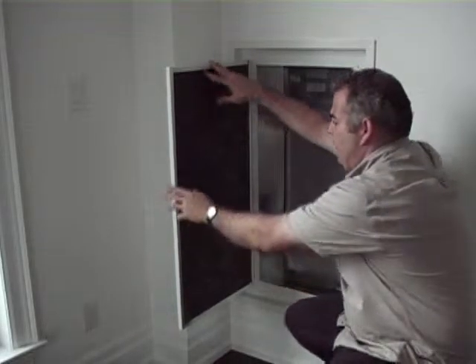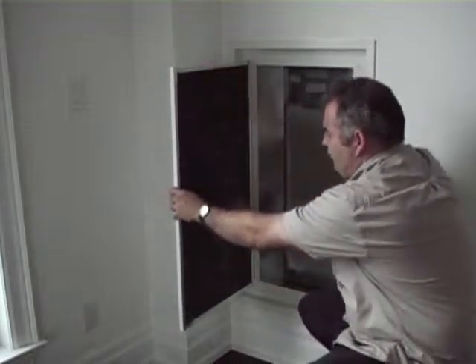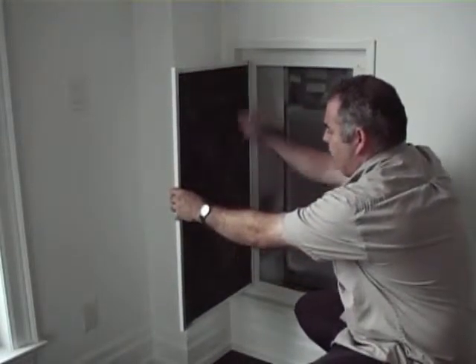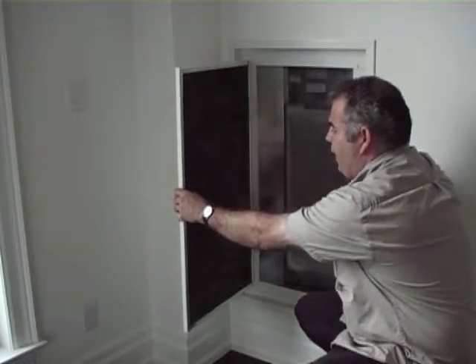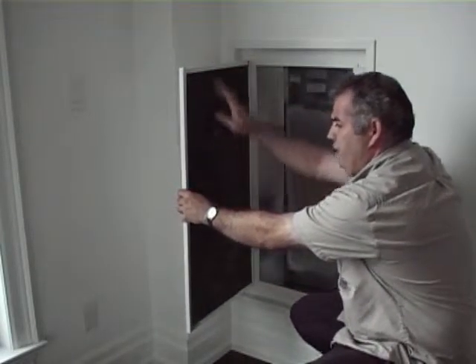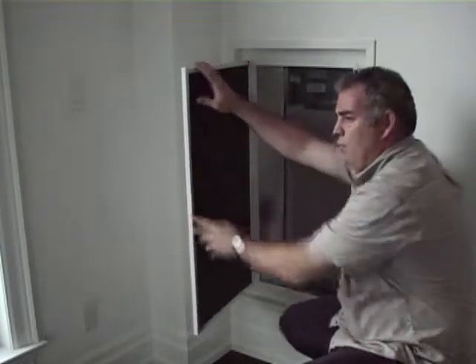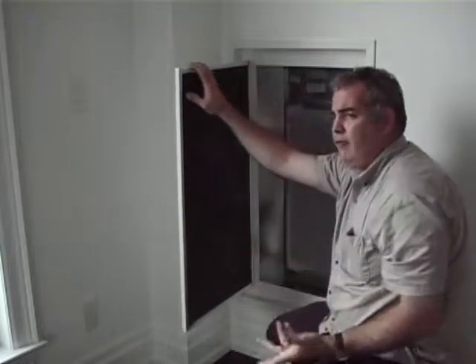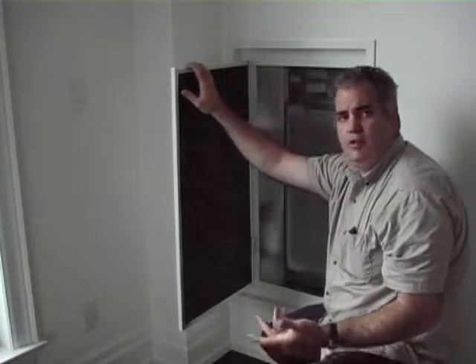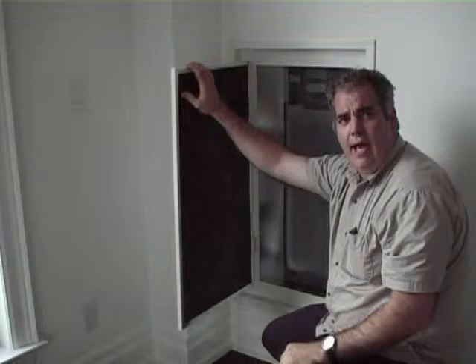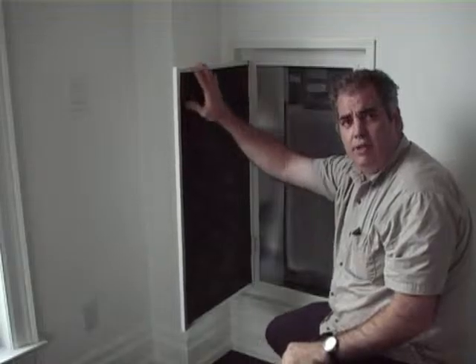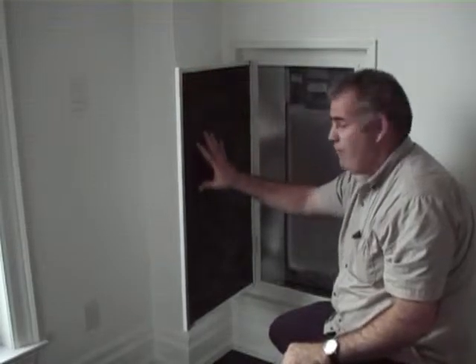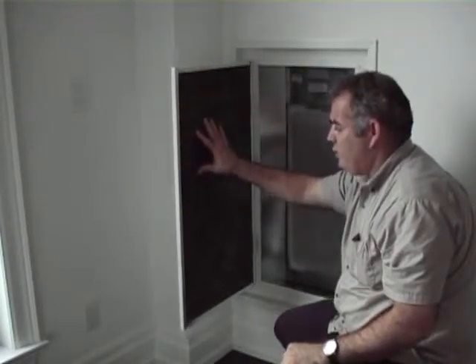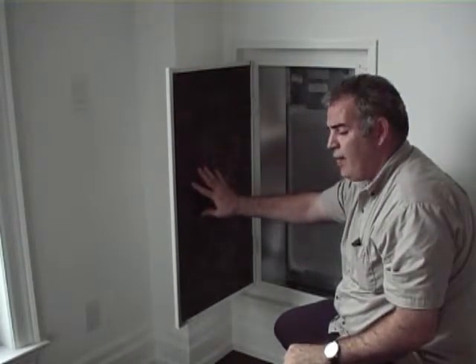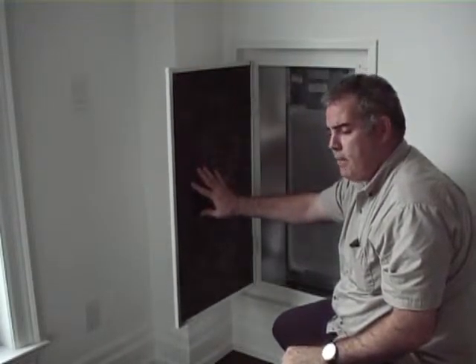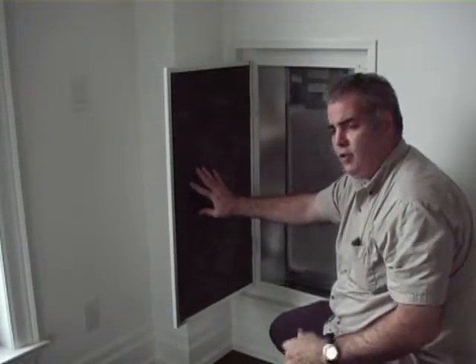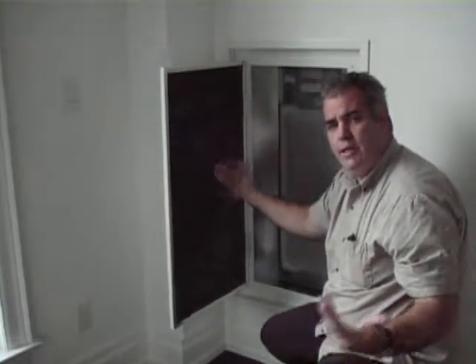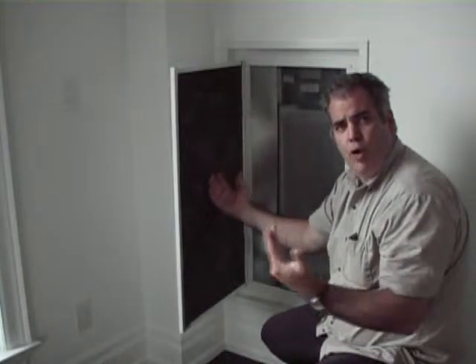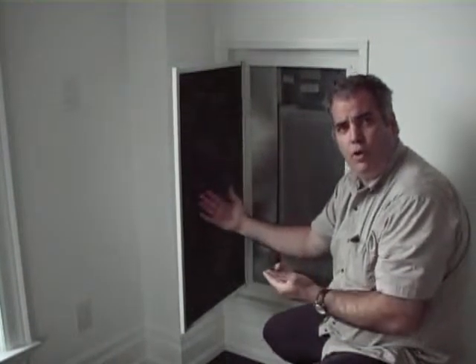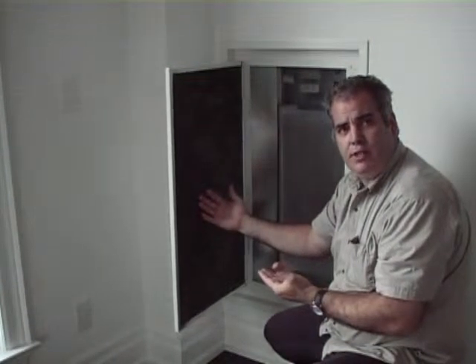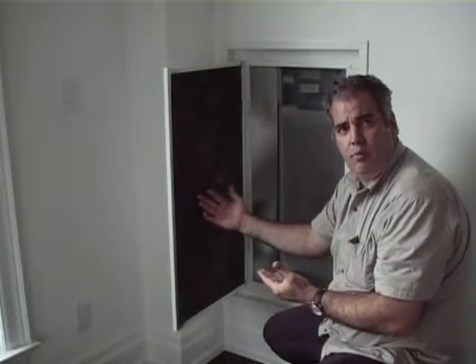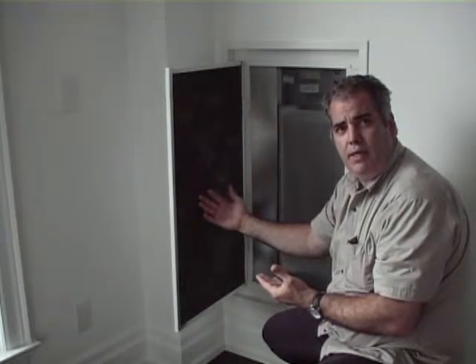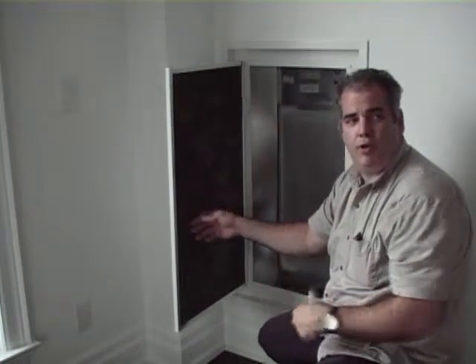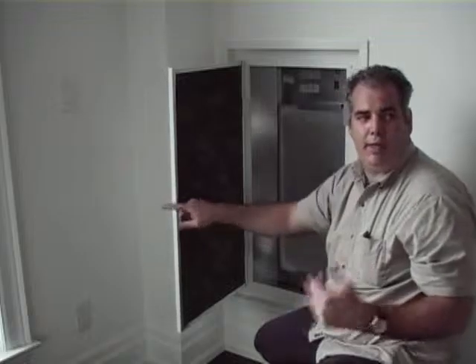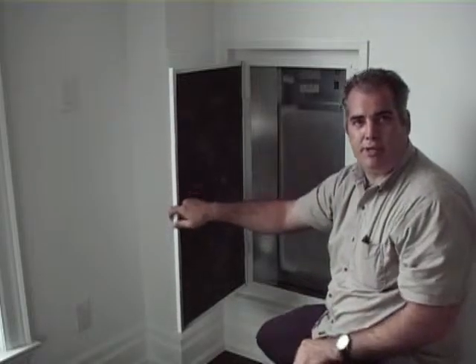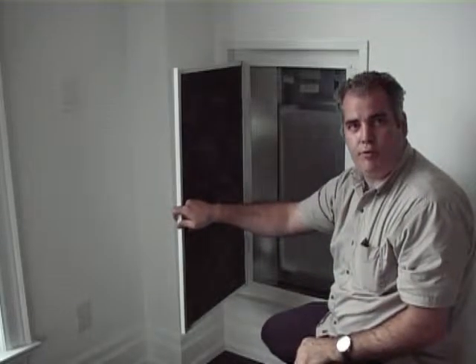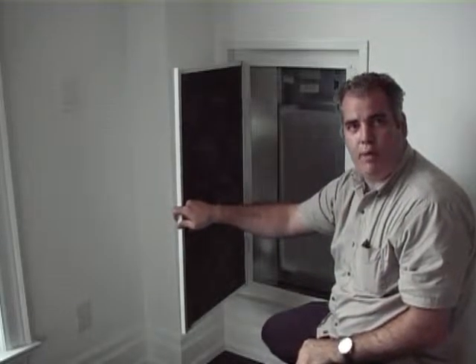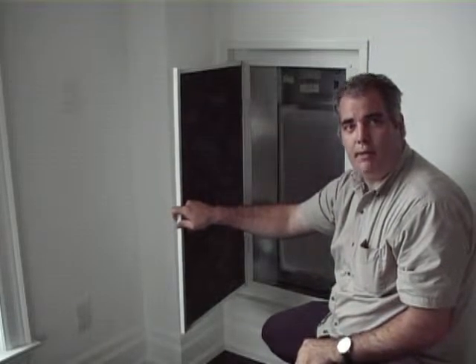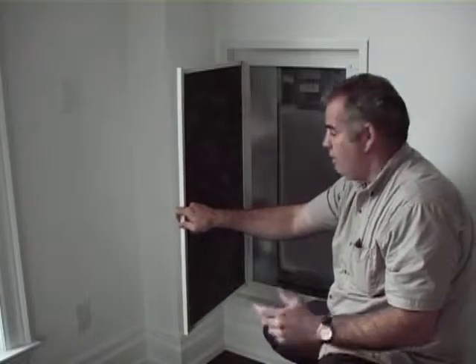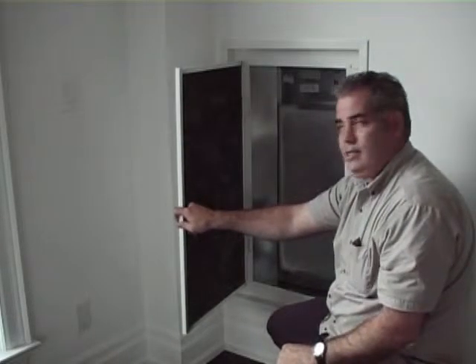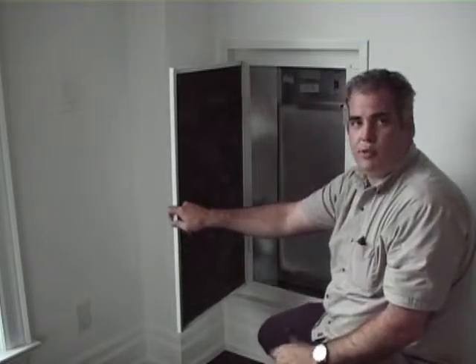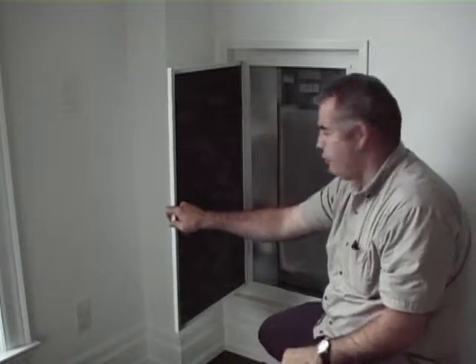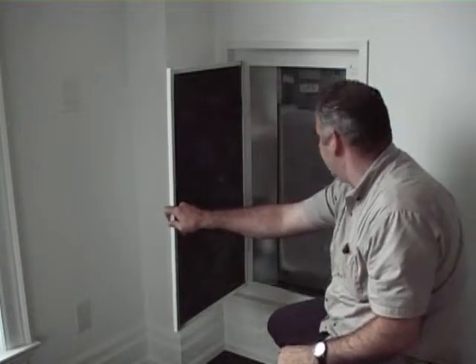The more often you vacuum this baffle, the more dust it will grab, so you're not getting as much dust throughout the apartment as we usually get.